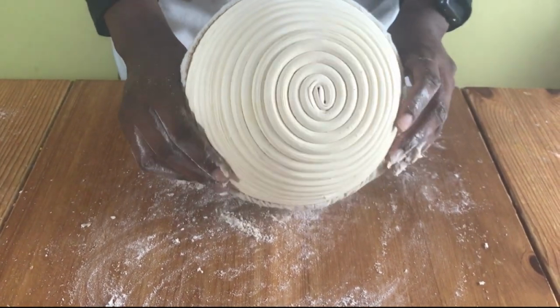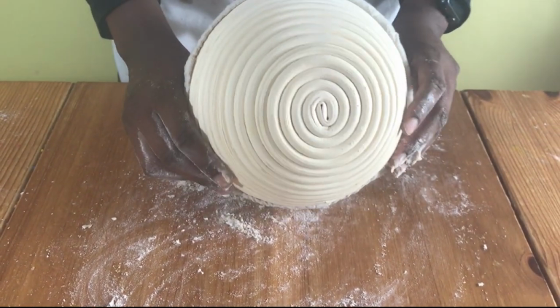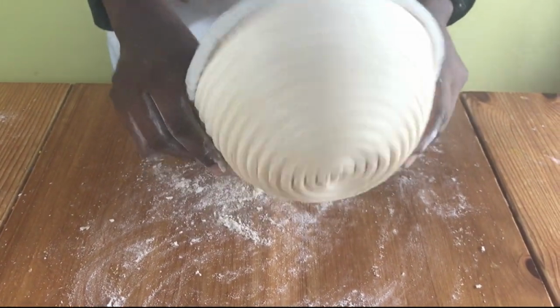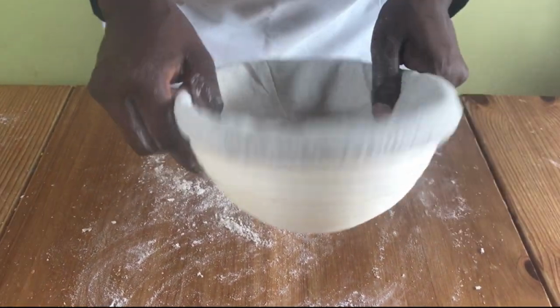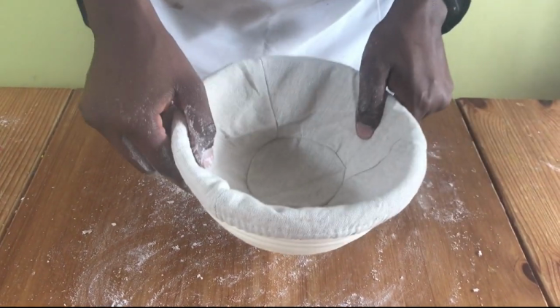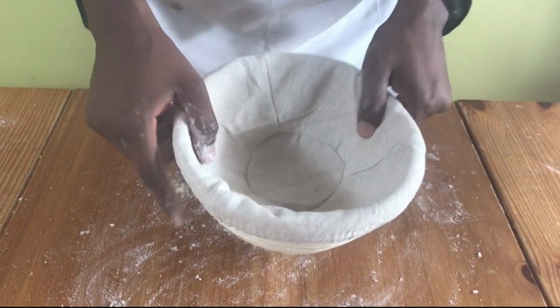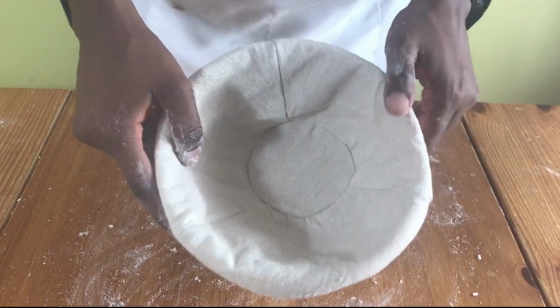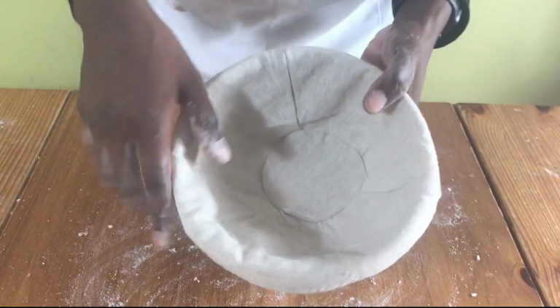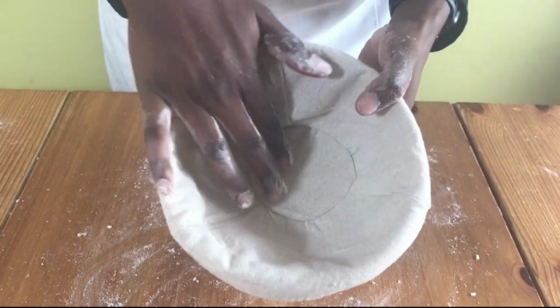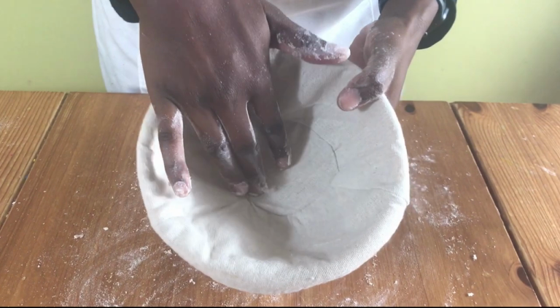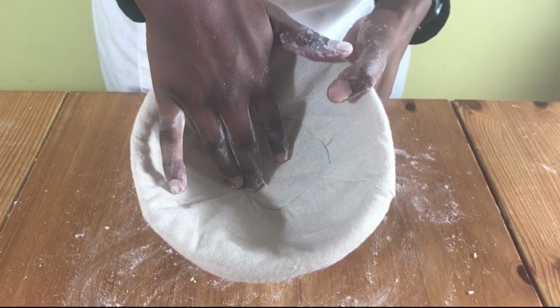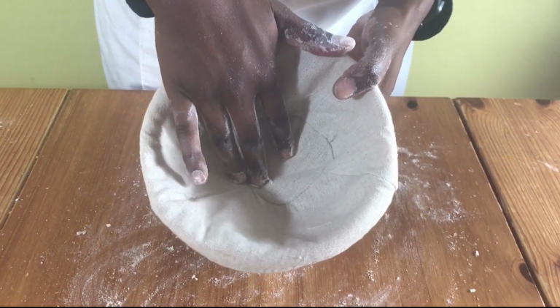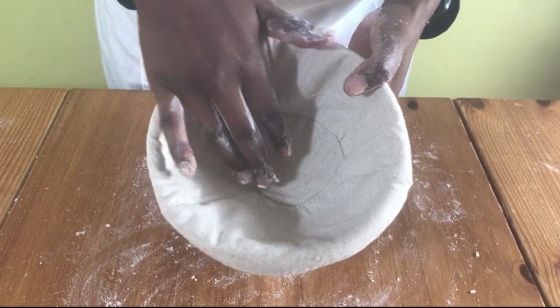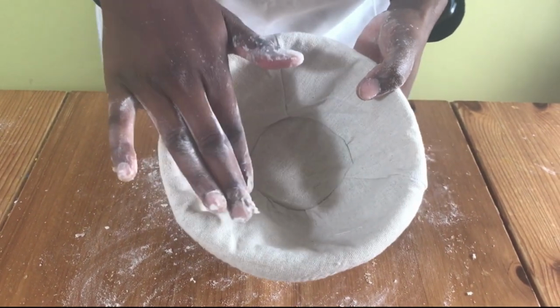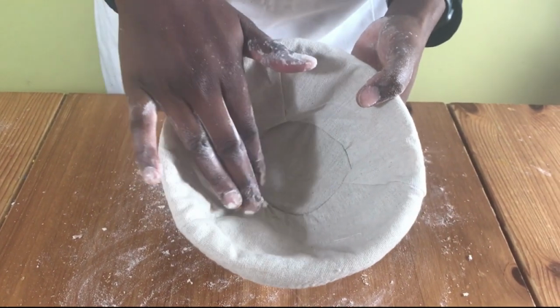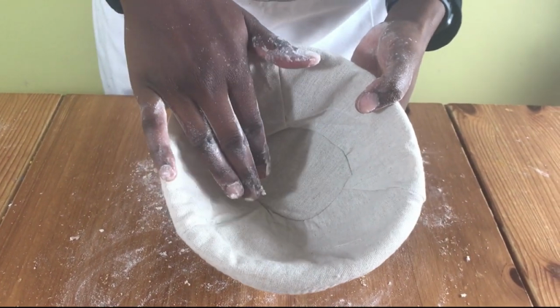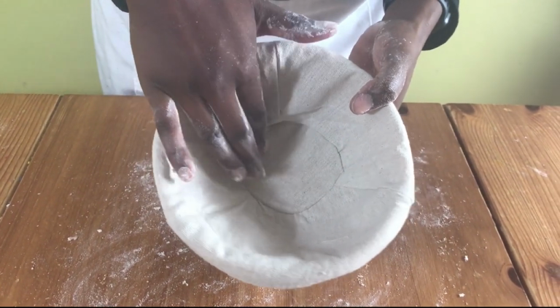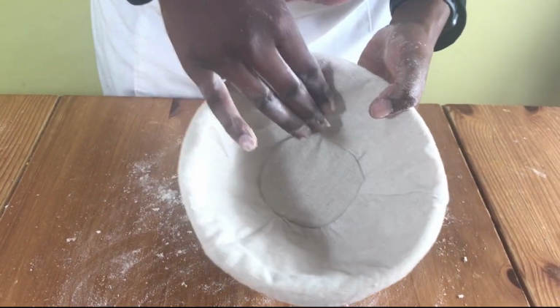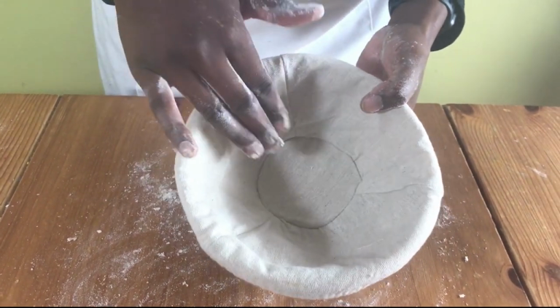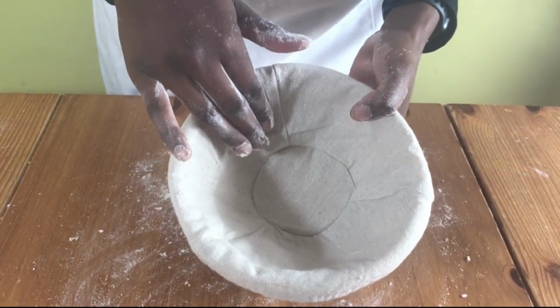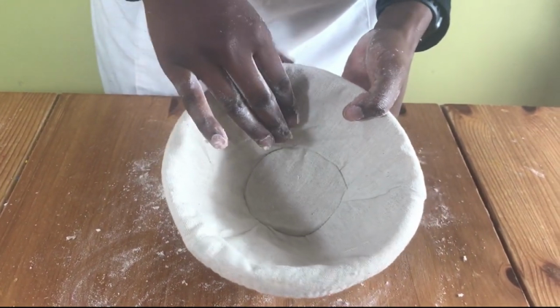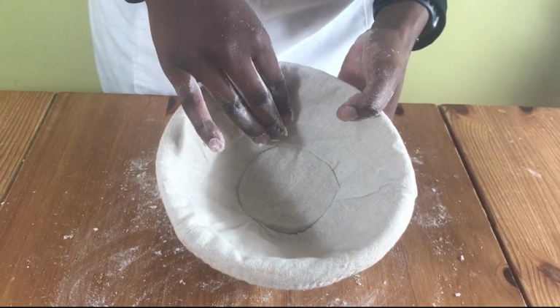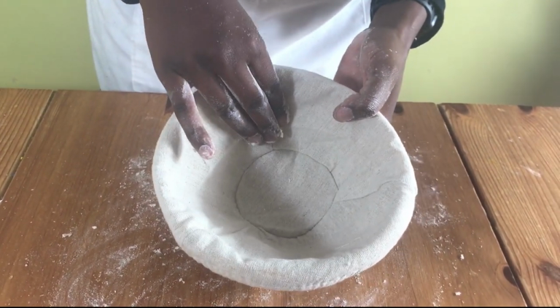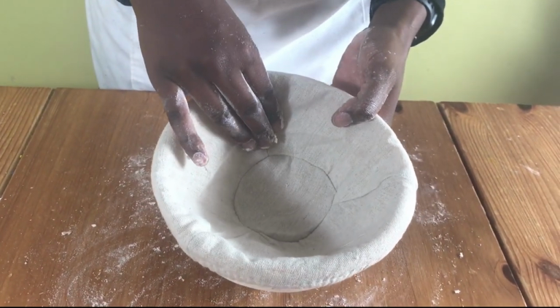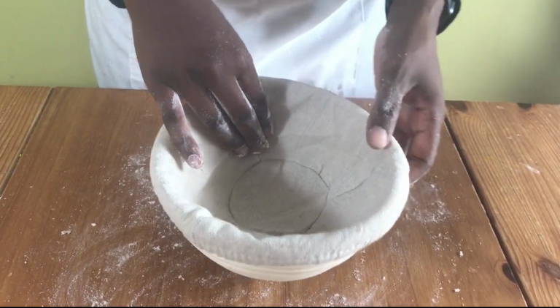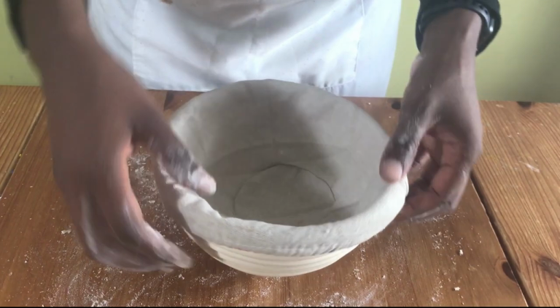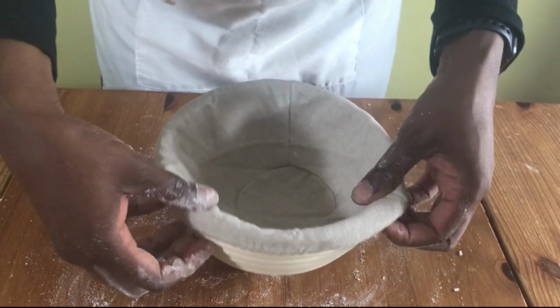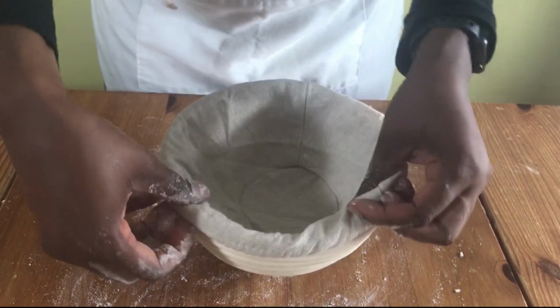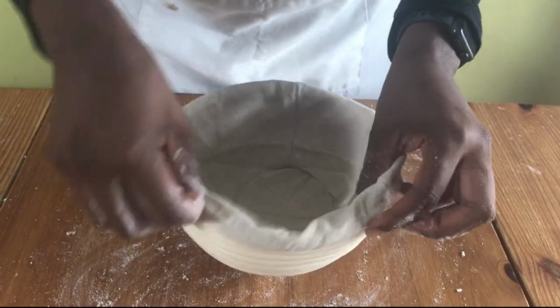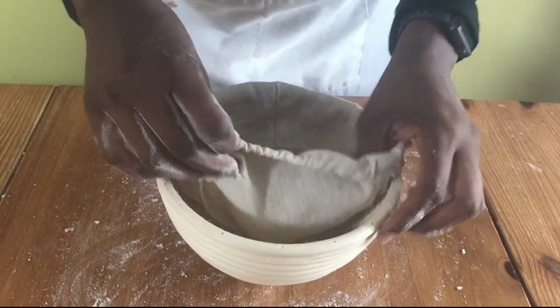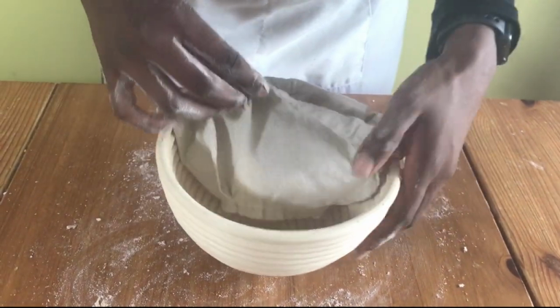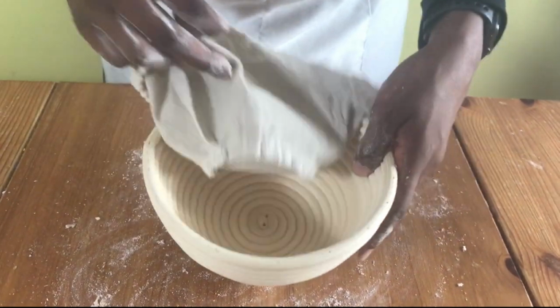So when you buy your banneton it can come with a cover like this one. You need the cover only when you want to bake bread without a pattern on top.